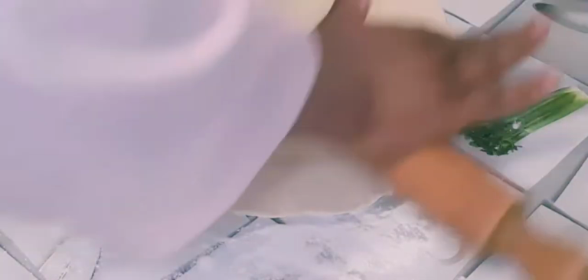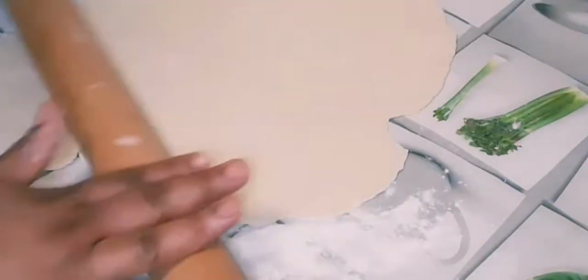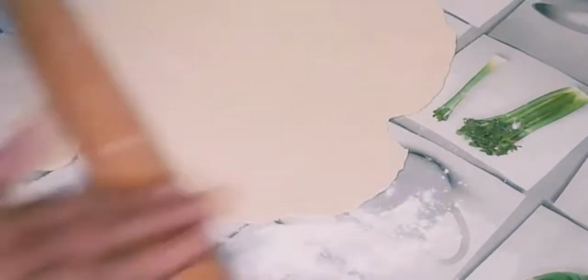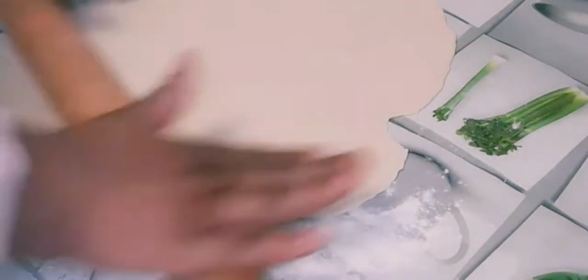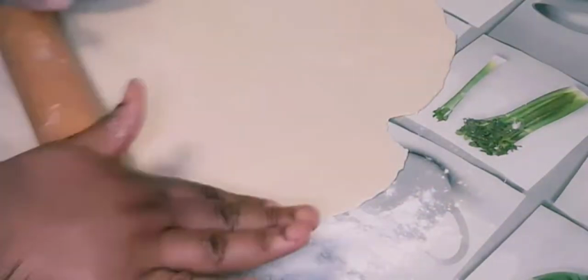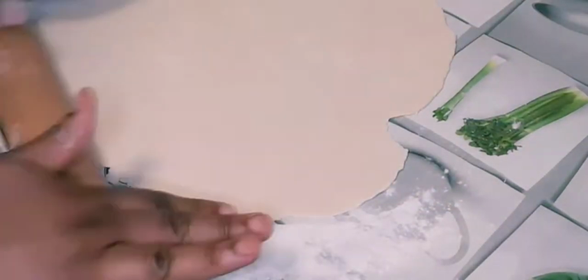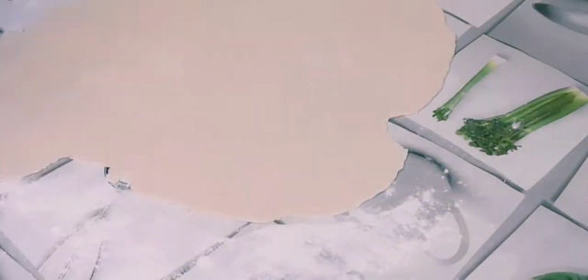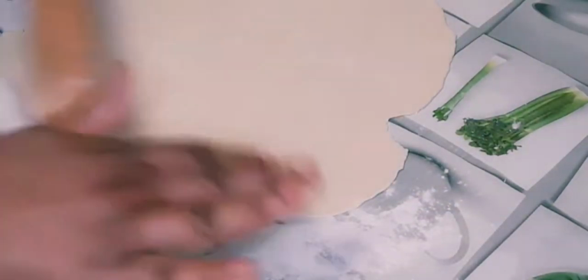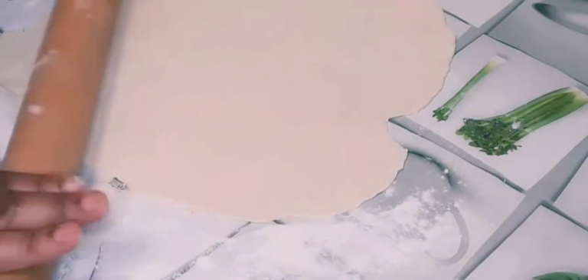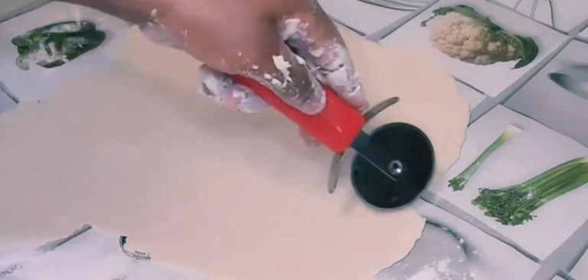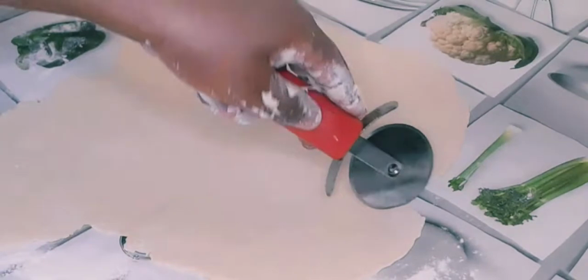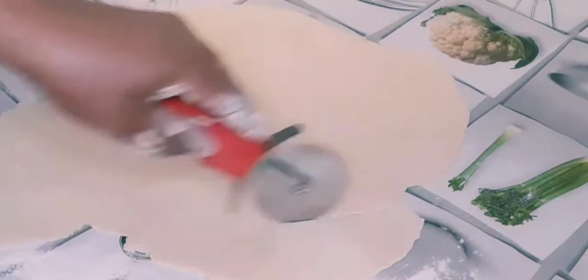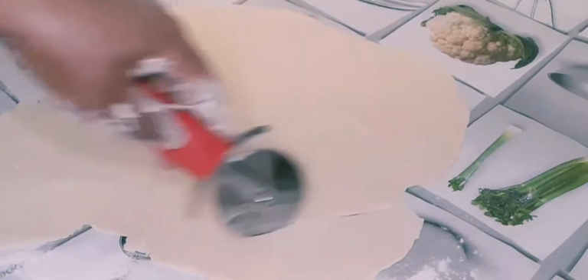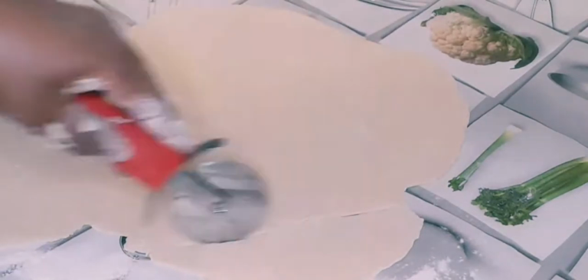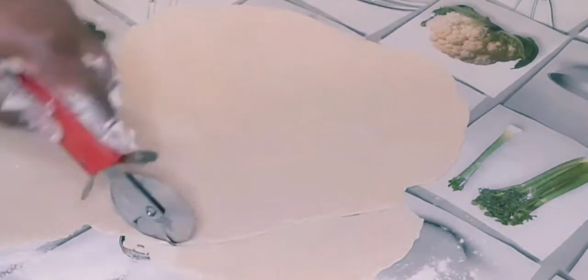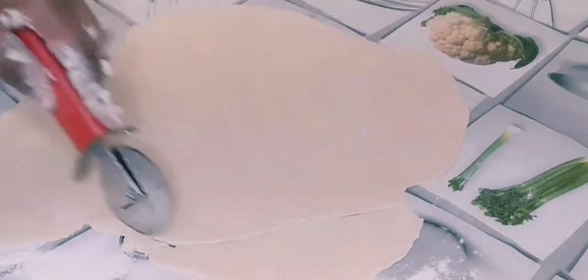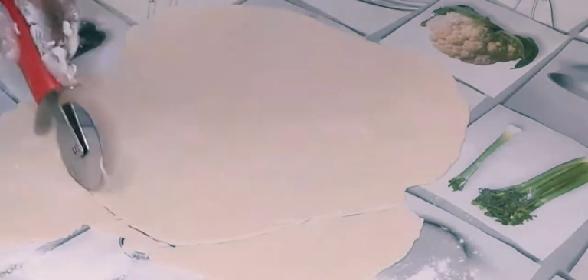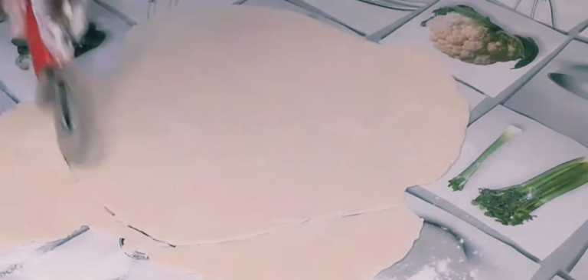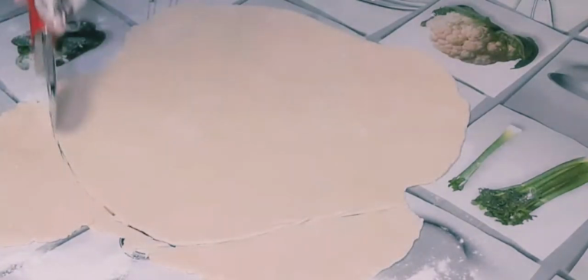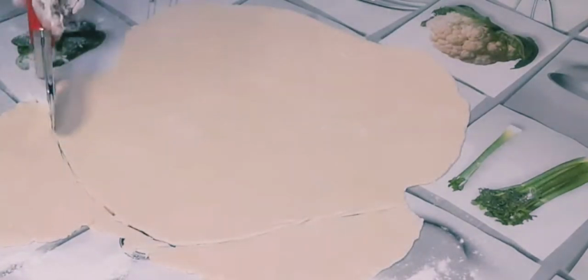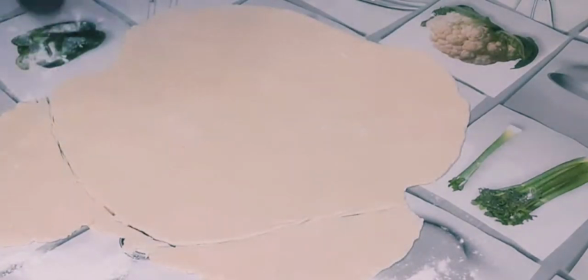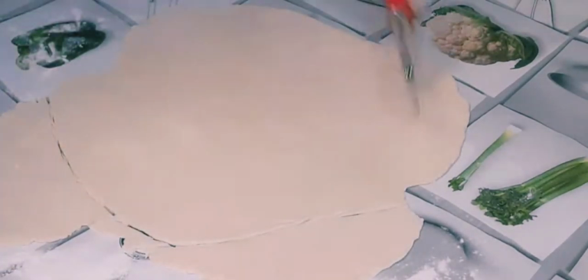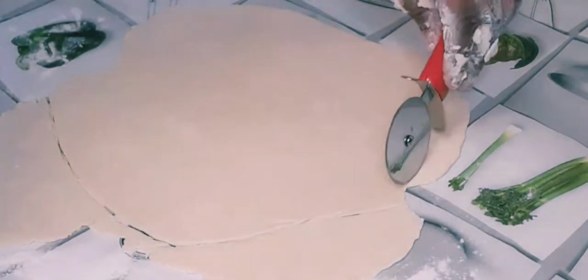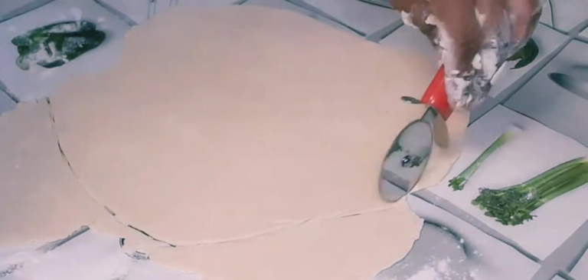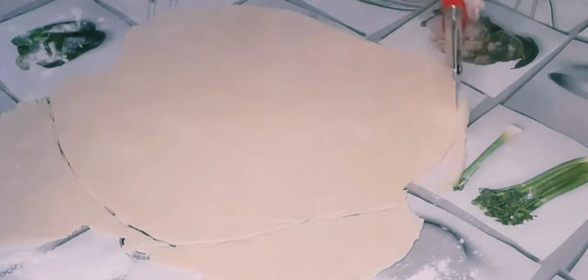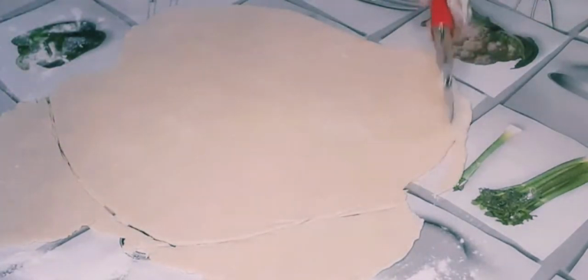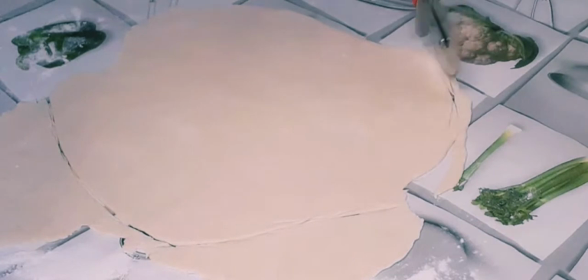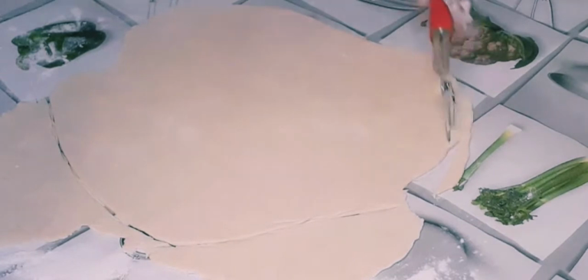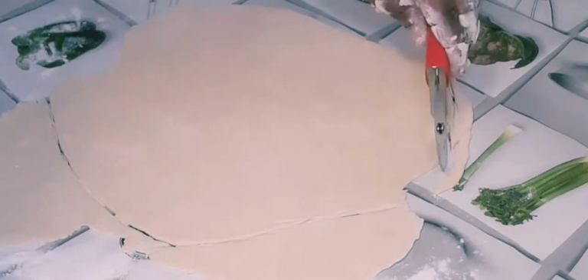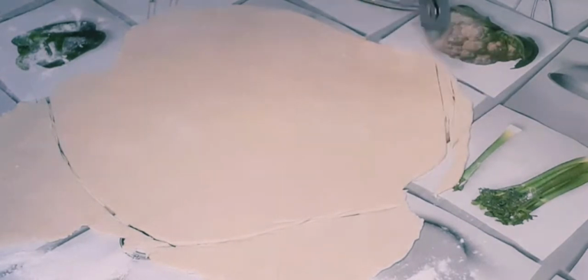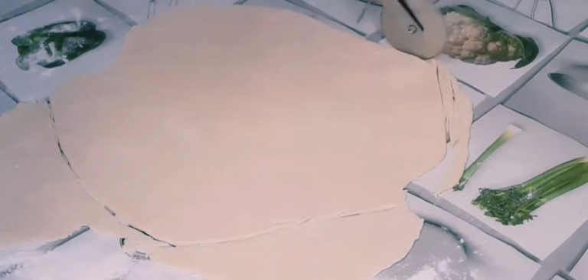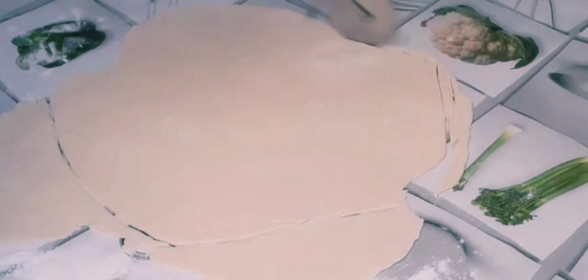I think I'm done now, so I'm going to use a pizza cutter to shape the edges out. I want it to fit in my pan, so I'm going to shape it out and place it into the pan.